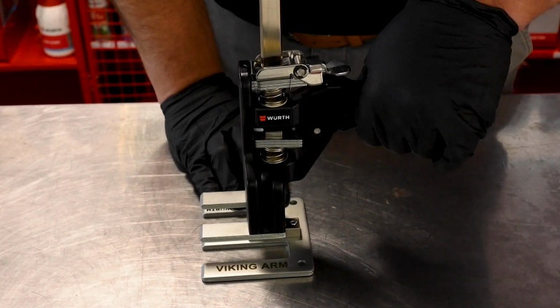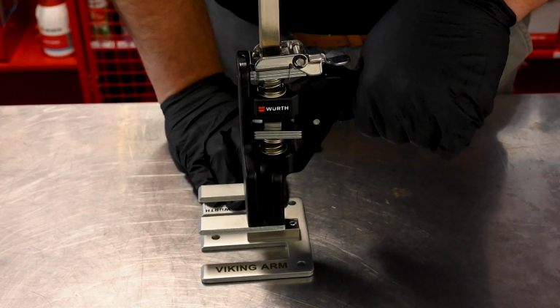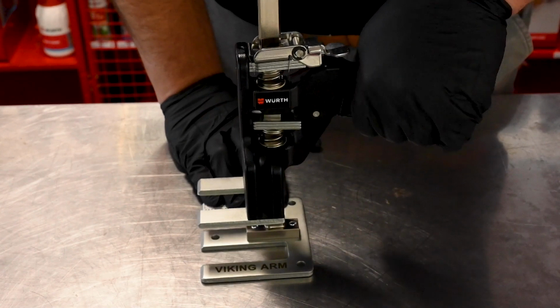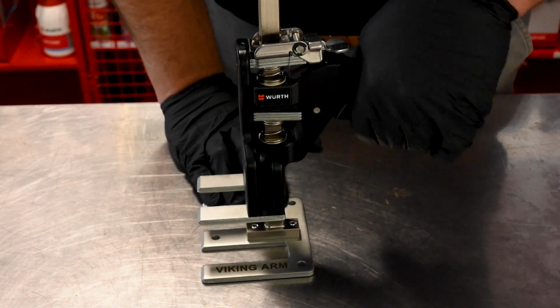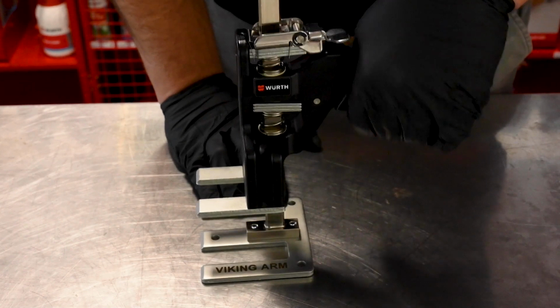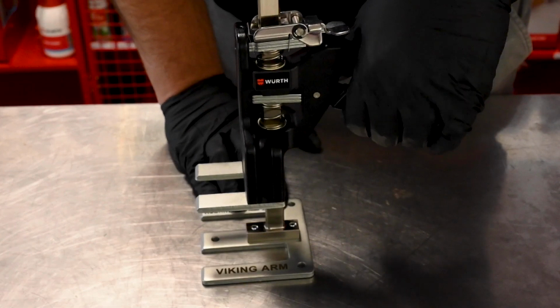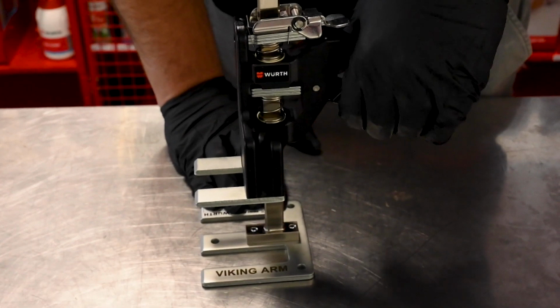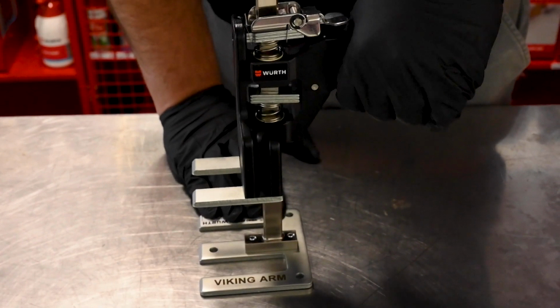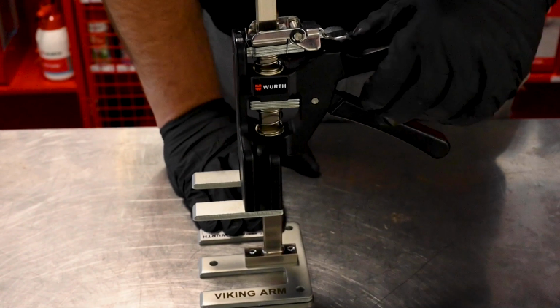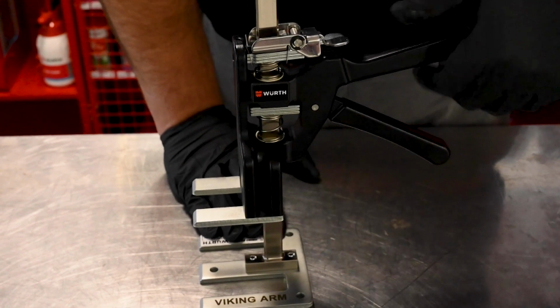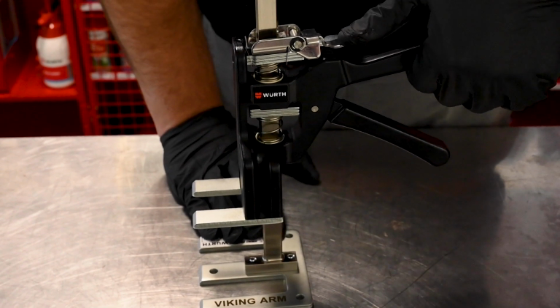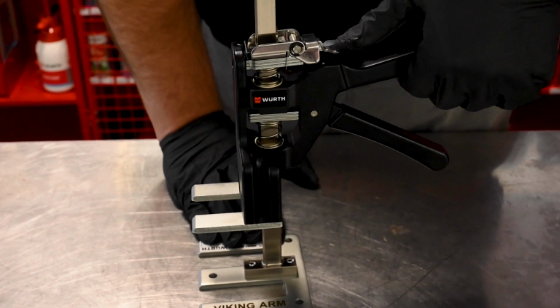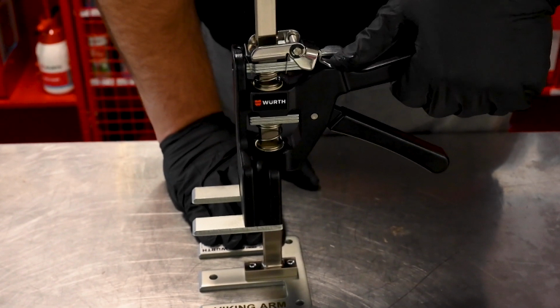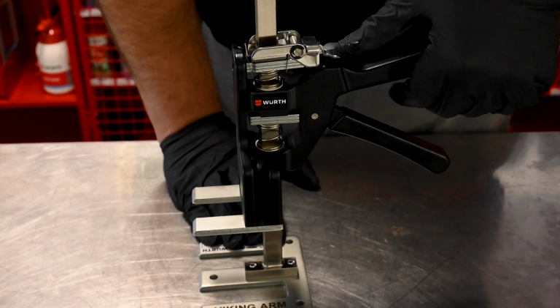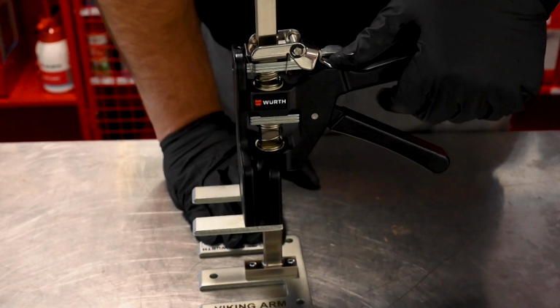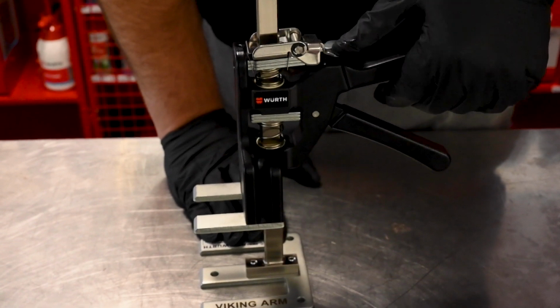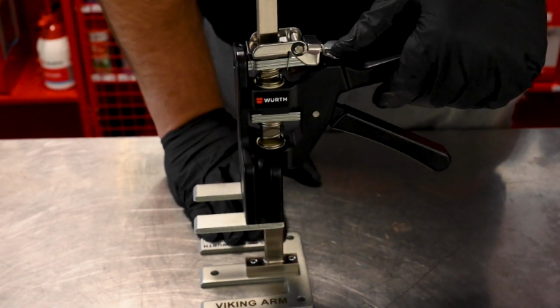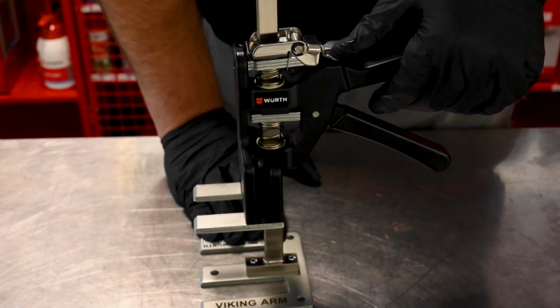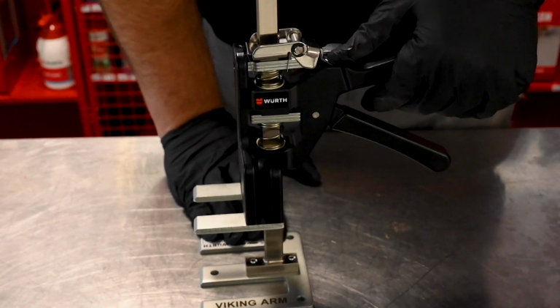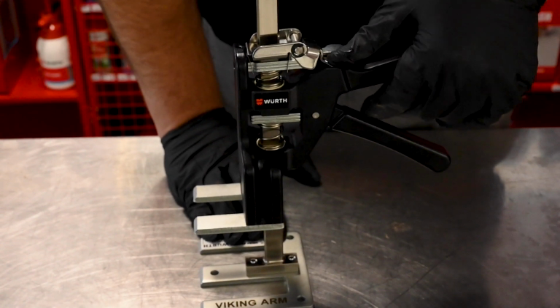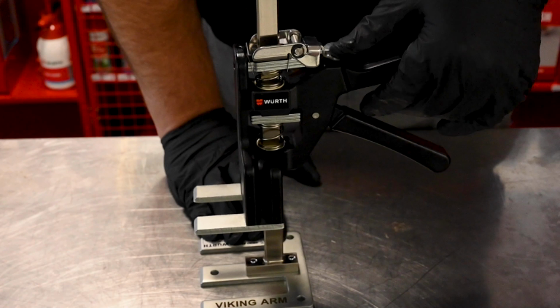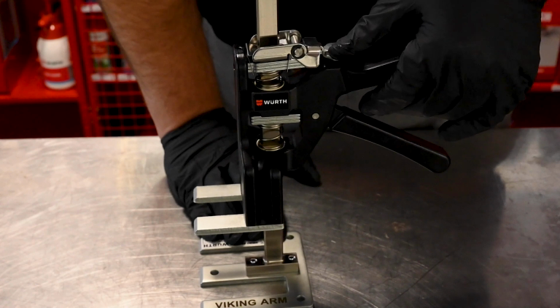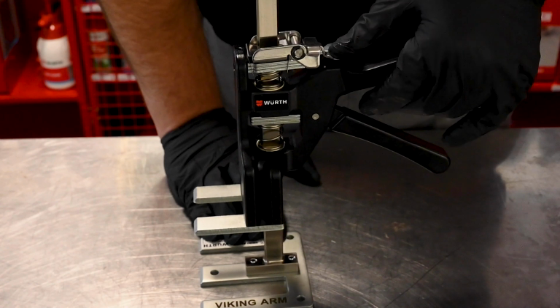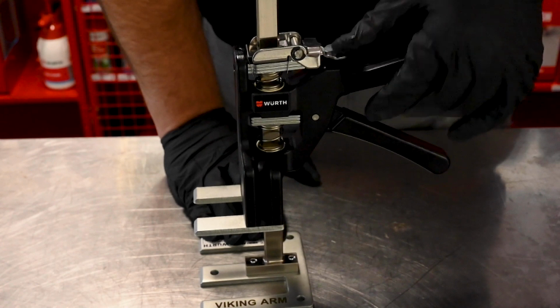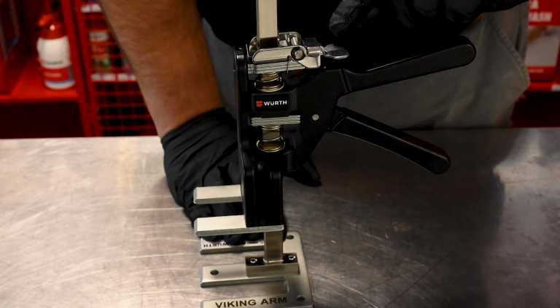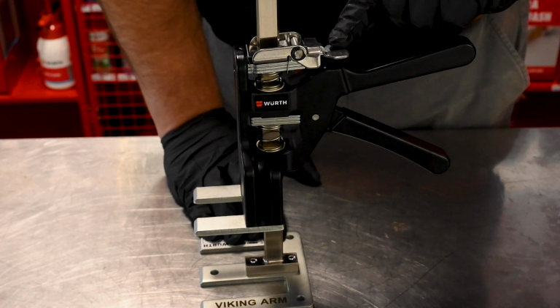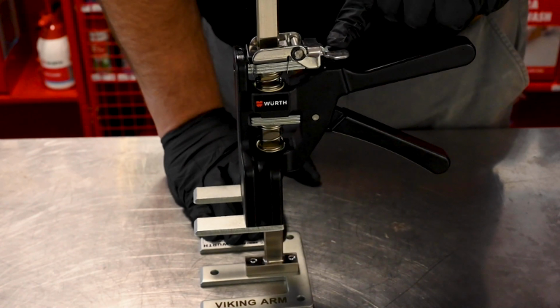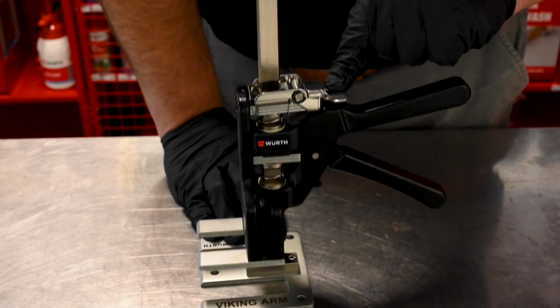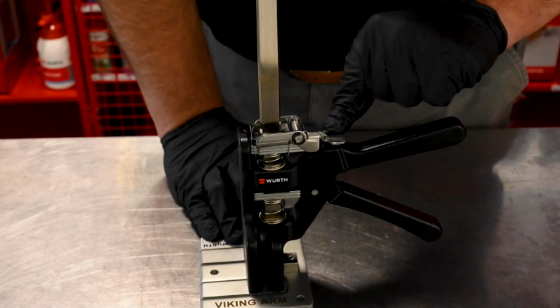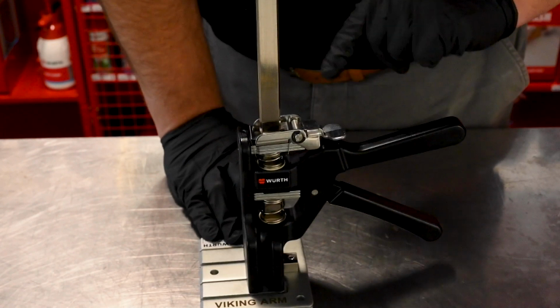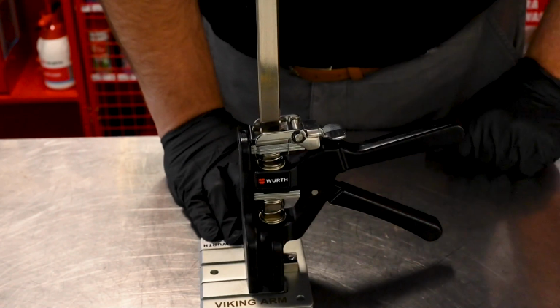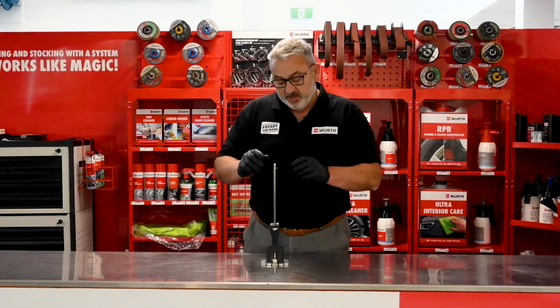We've got two buttons here to push. One will lower the Viking Arm in small increments — like a millimeter at a time — while the other one, when you push that, it'll drop all the way down.